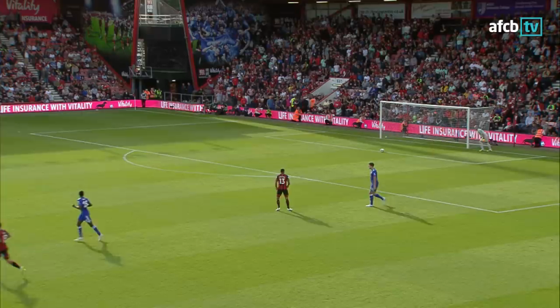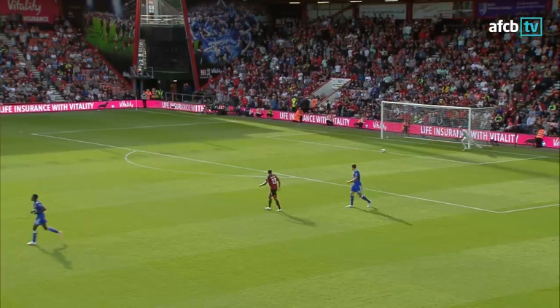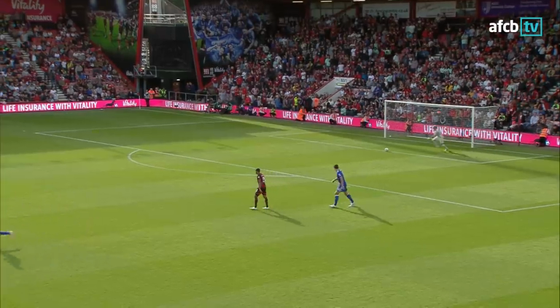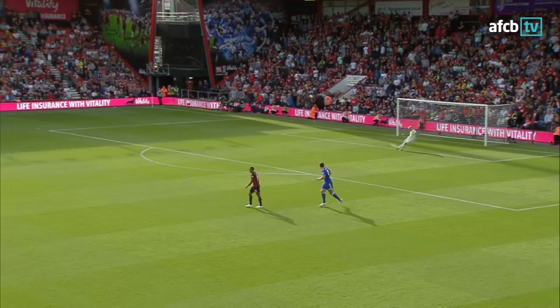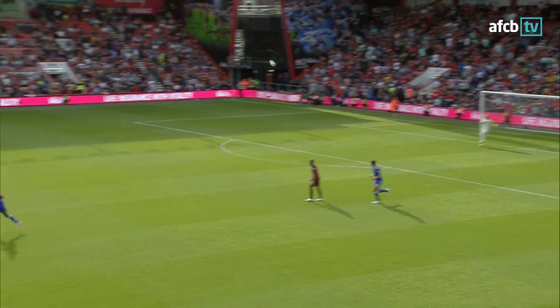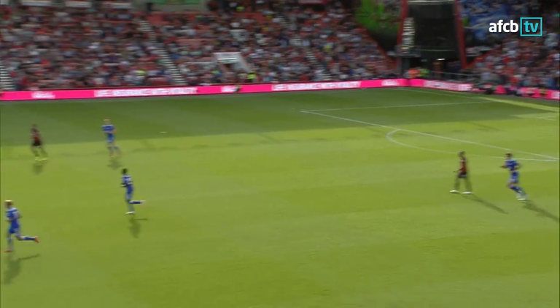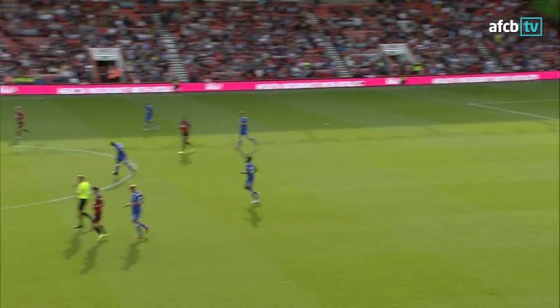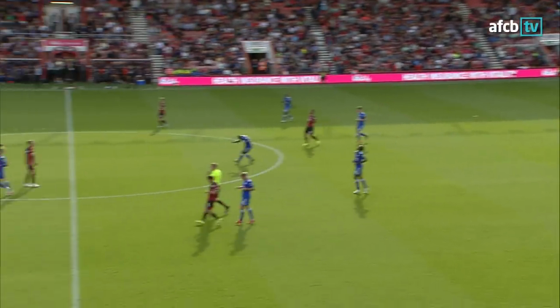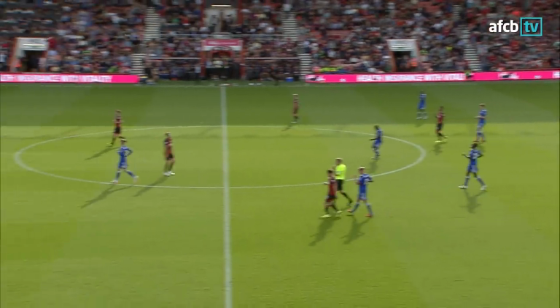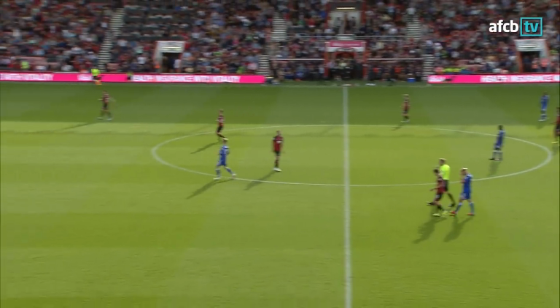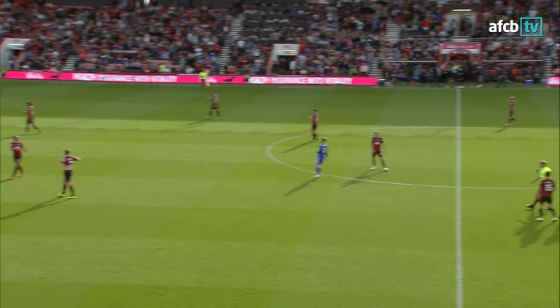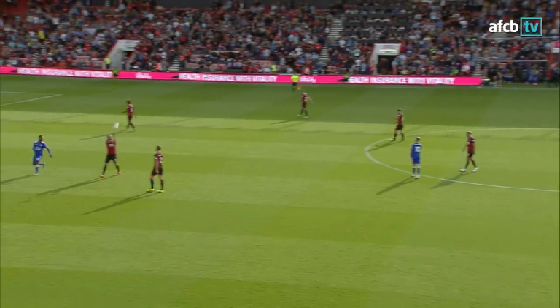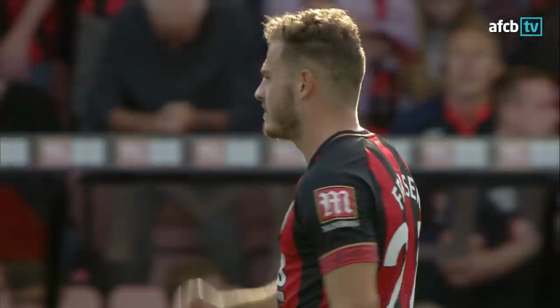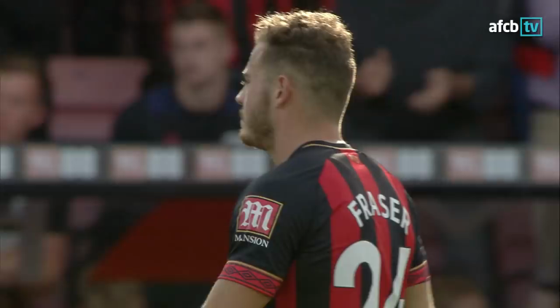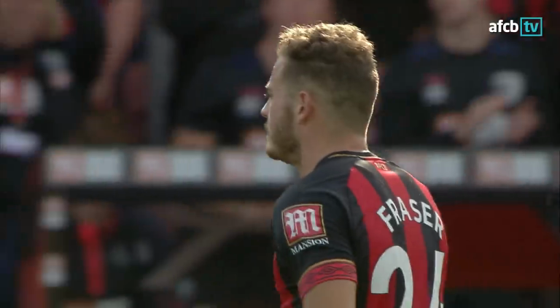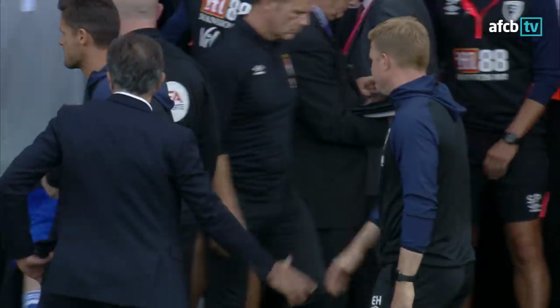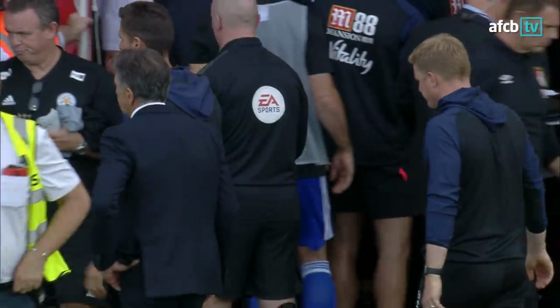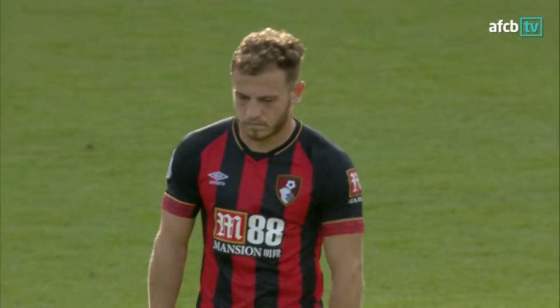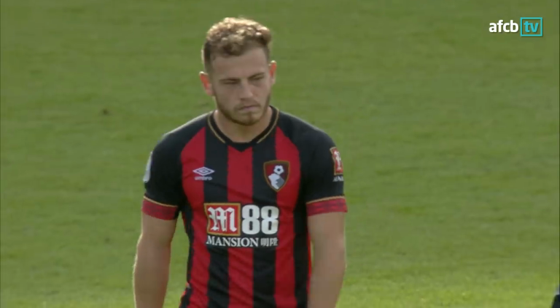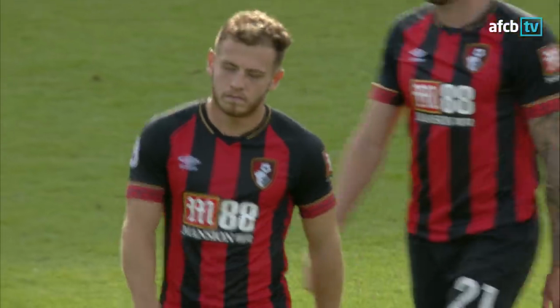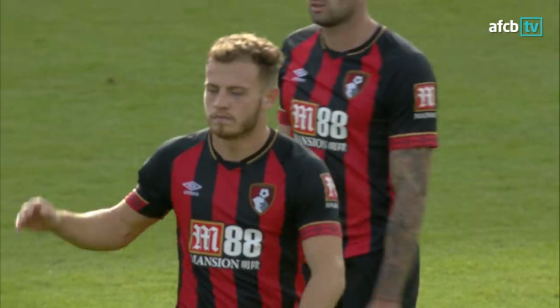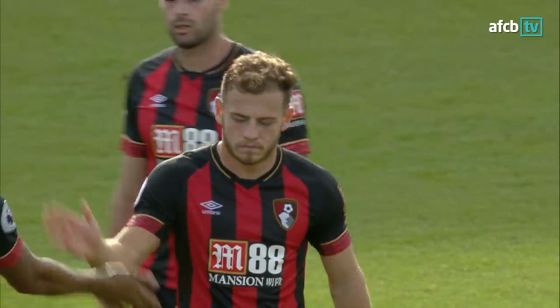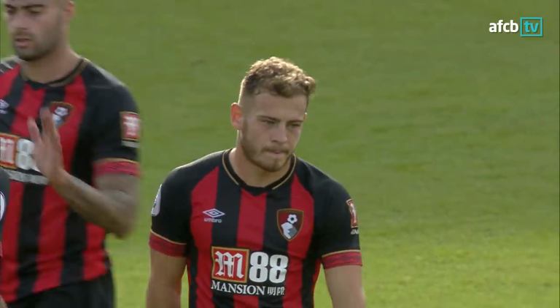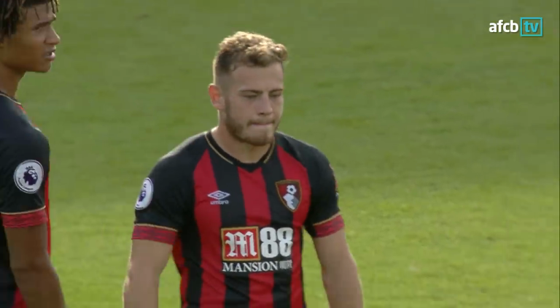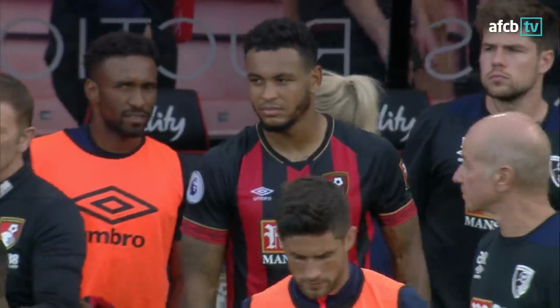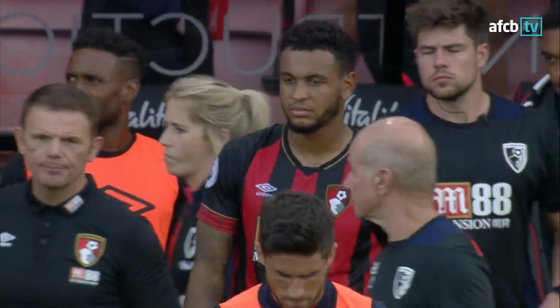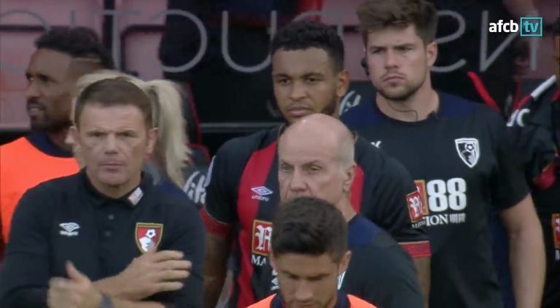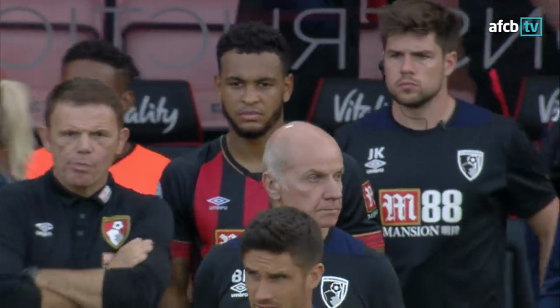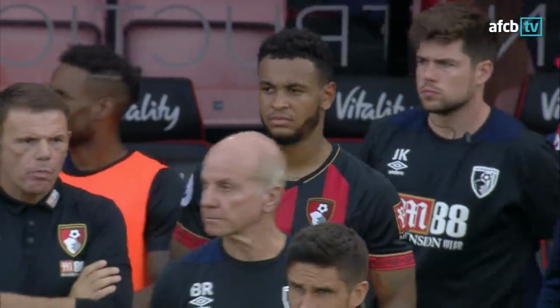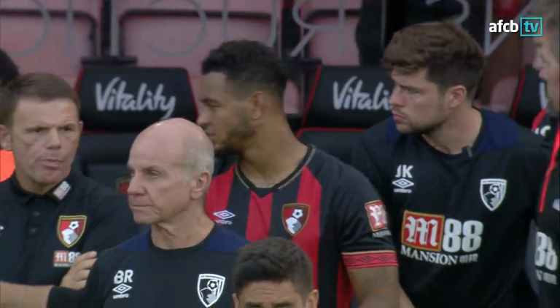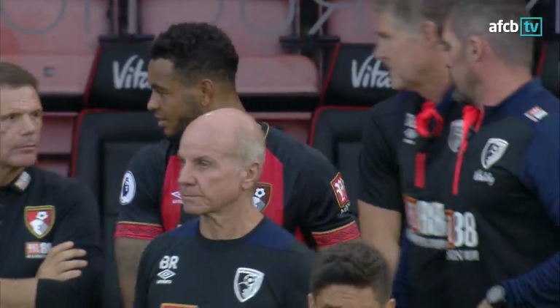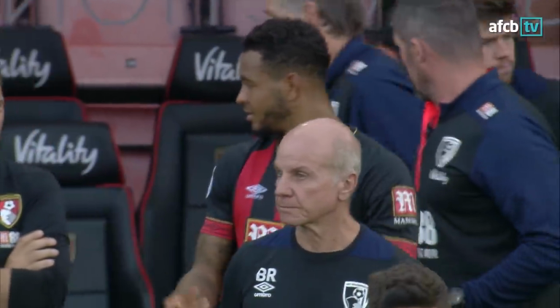There is the full-time whistle for the Cherries! It's another win for Bournemouth — a fourth of the season in the Premier League. It's been a great start to the new campaign: 4-2 winners over Leicester.